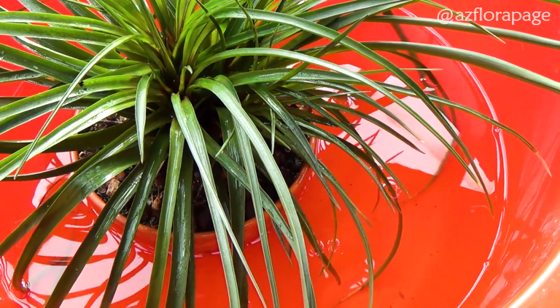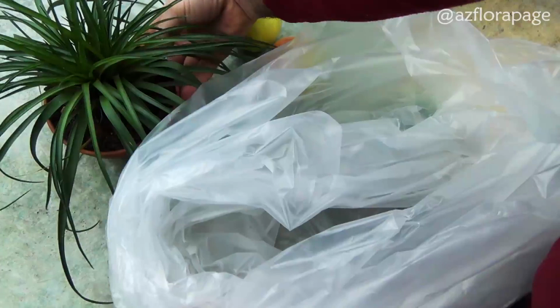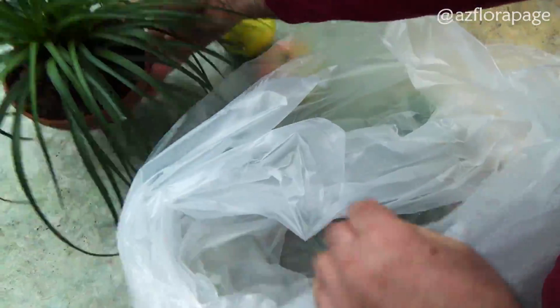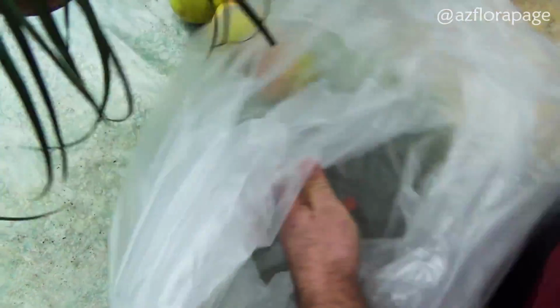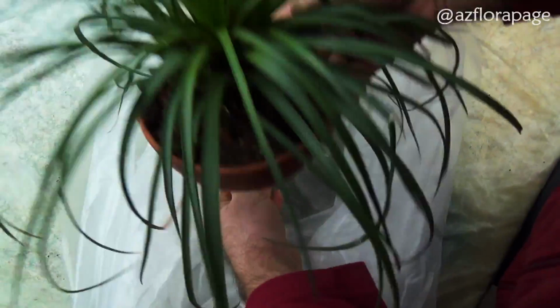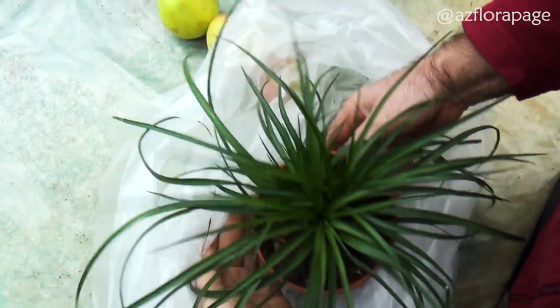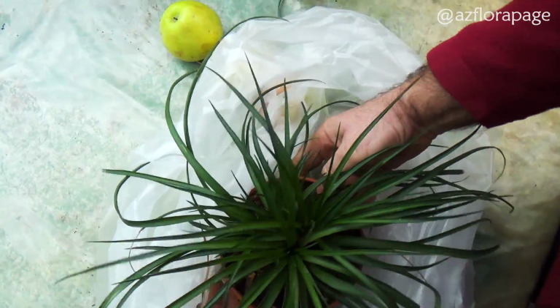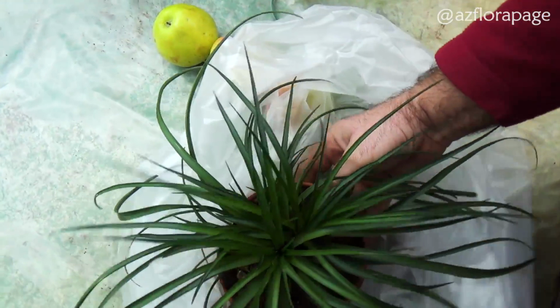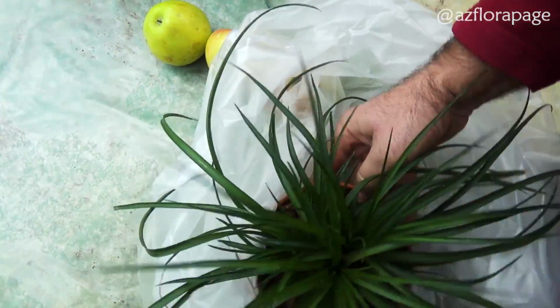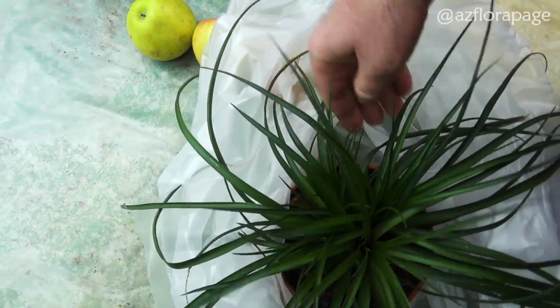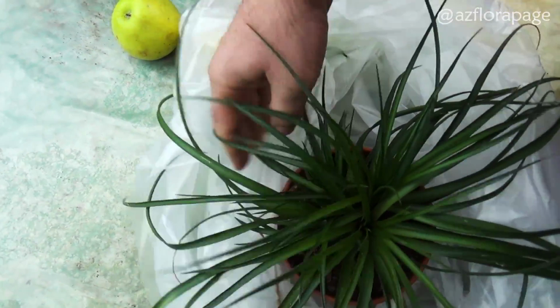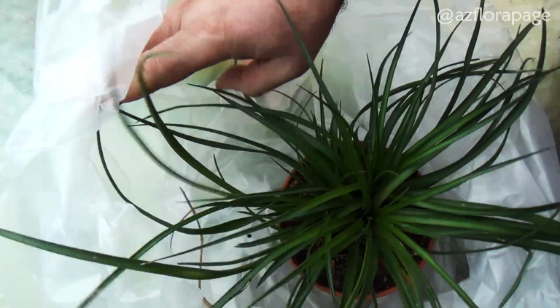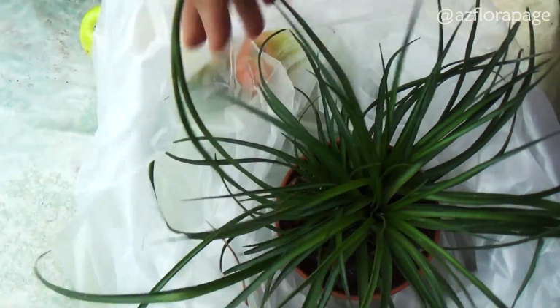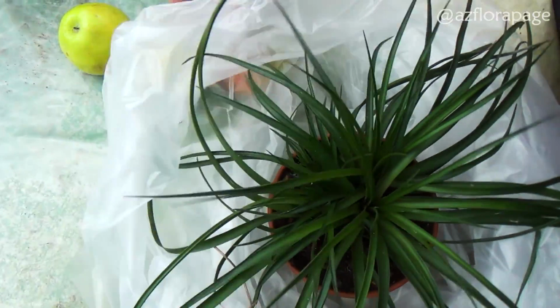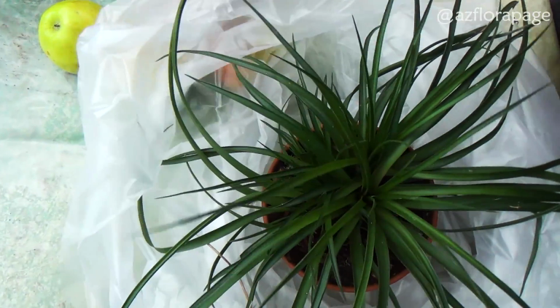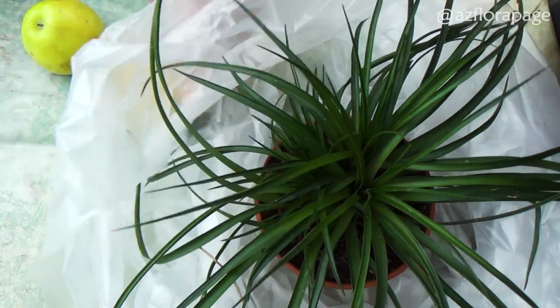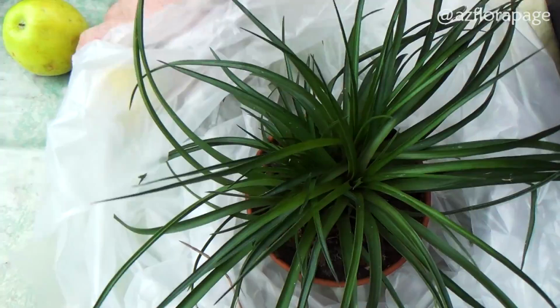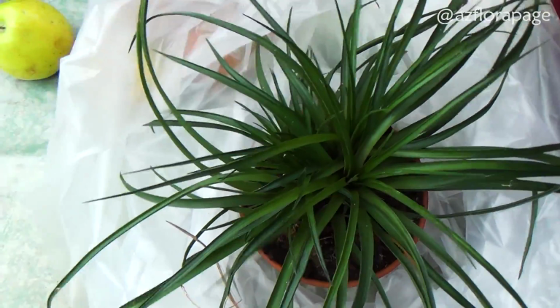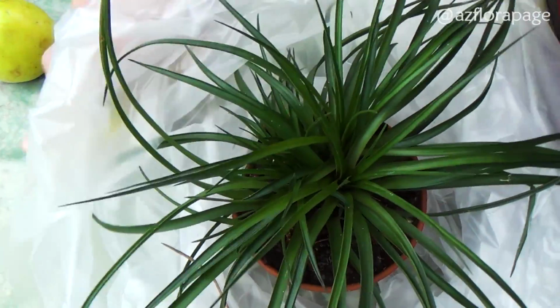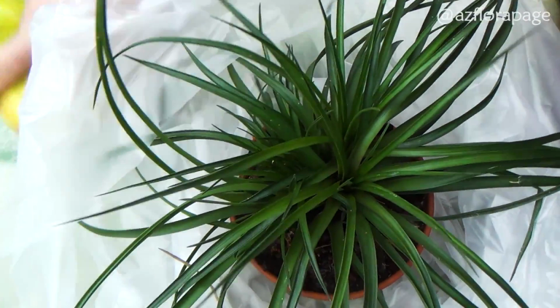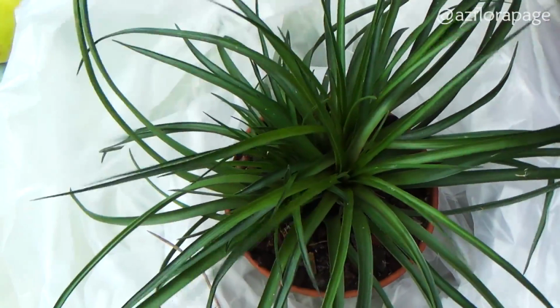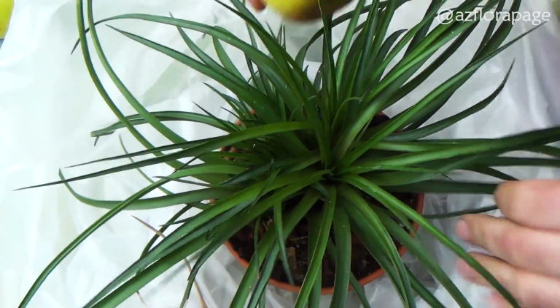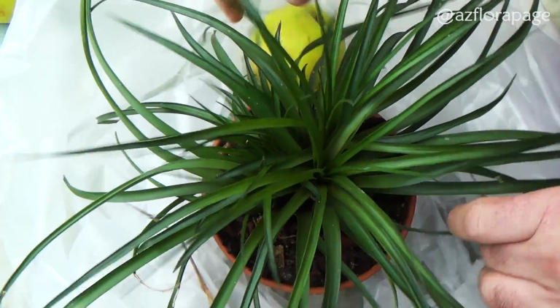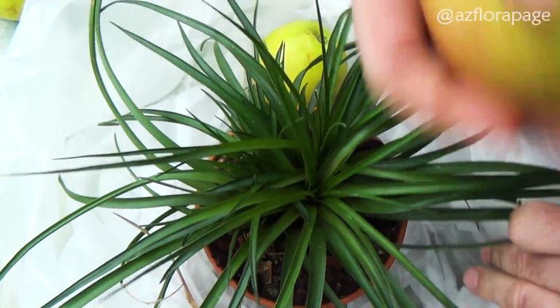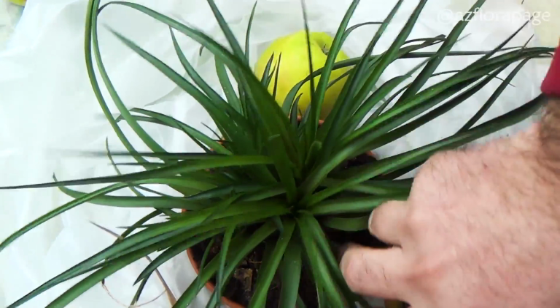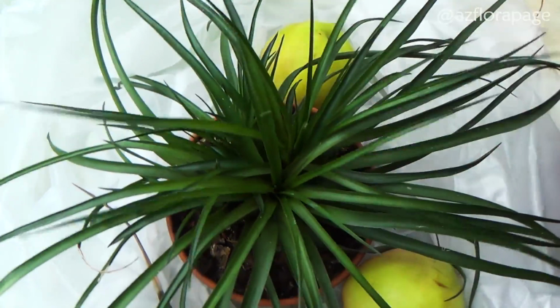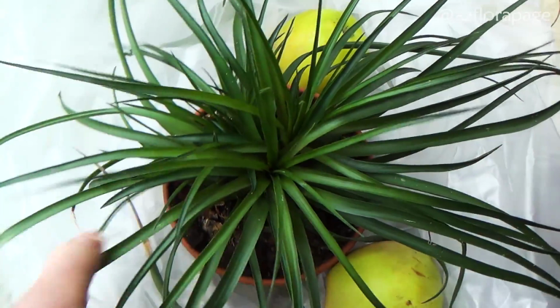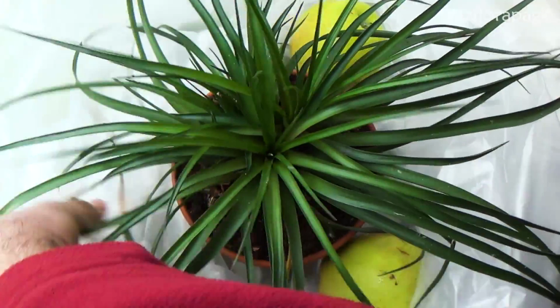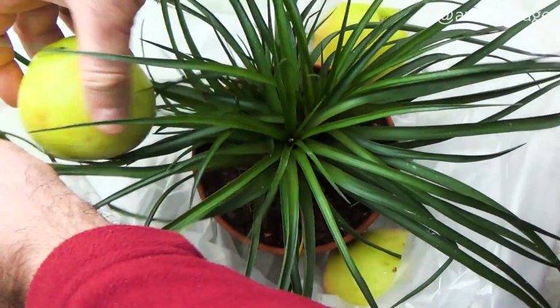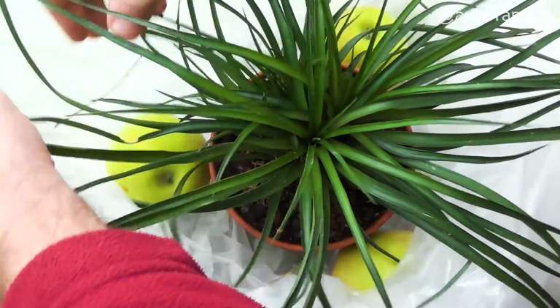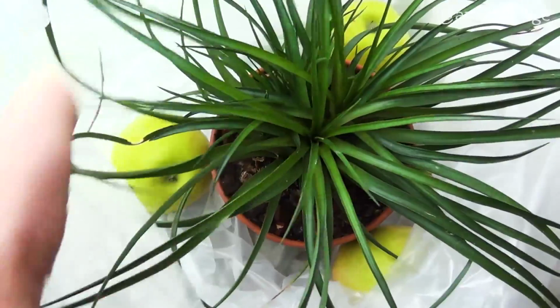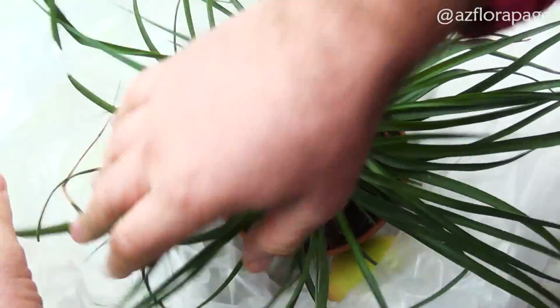When the shoot size is 50% of the mother plant, in order to stimulate the development of flowers, the plant is processed with ethylene. The source of ethylene will be ordinary apples.